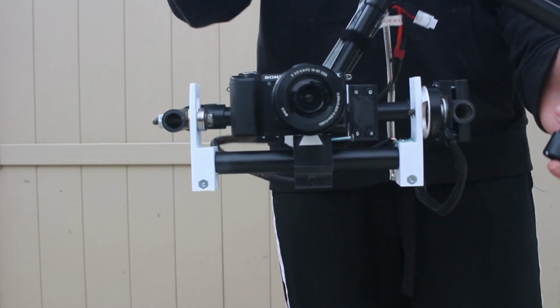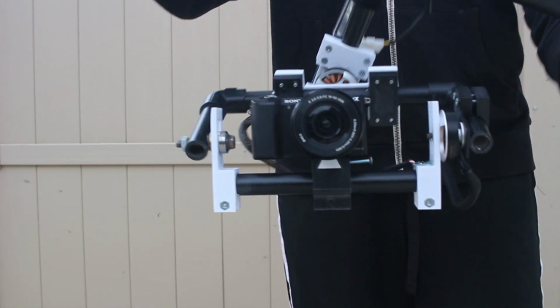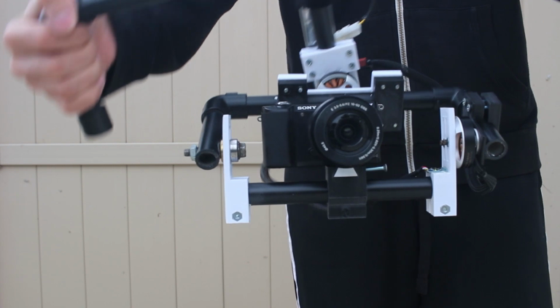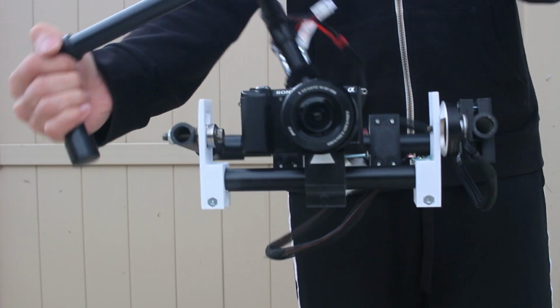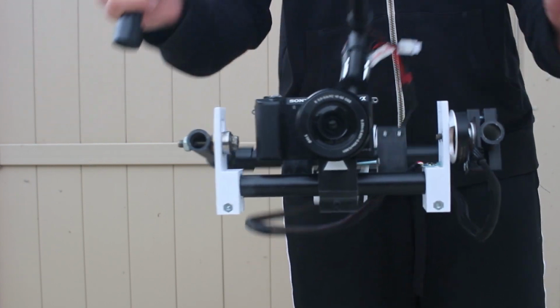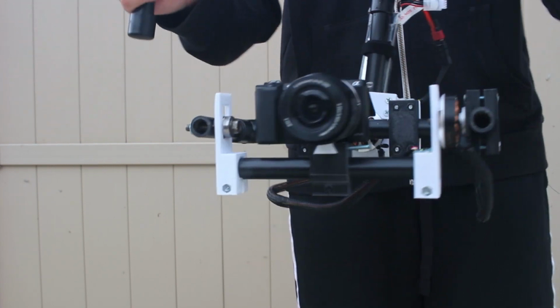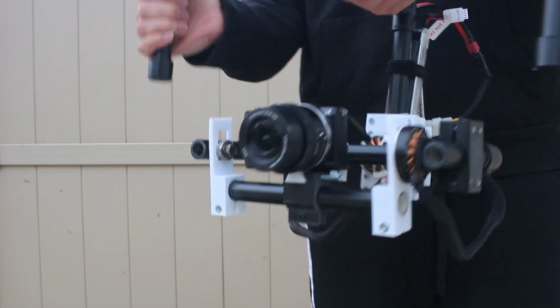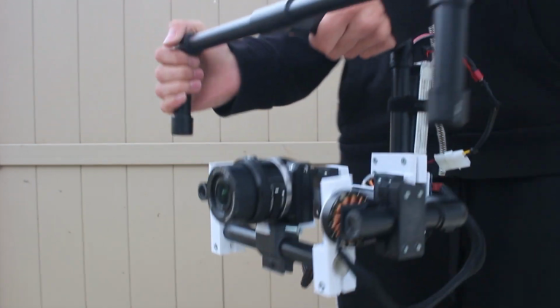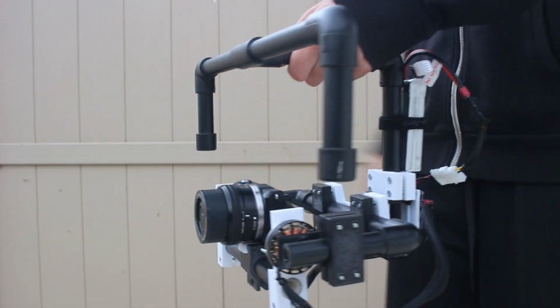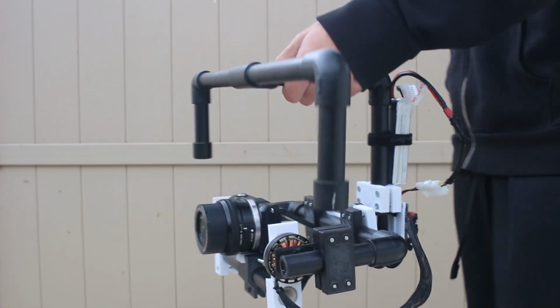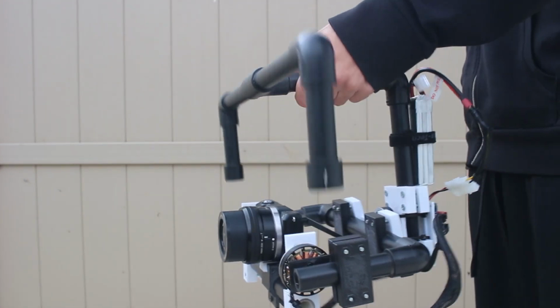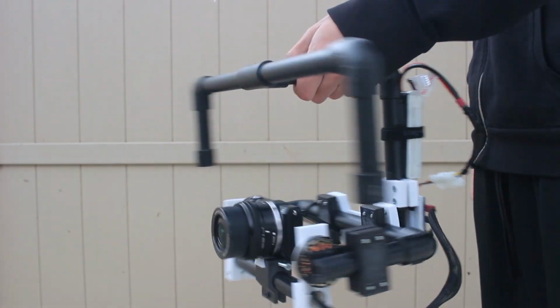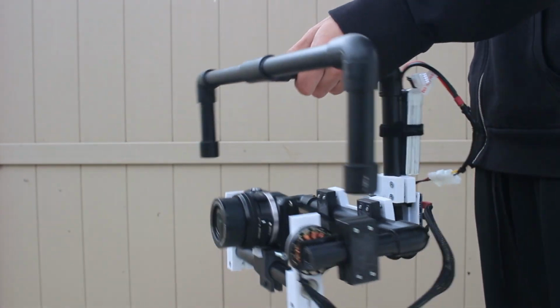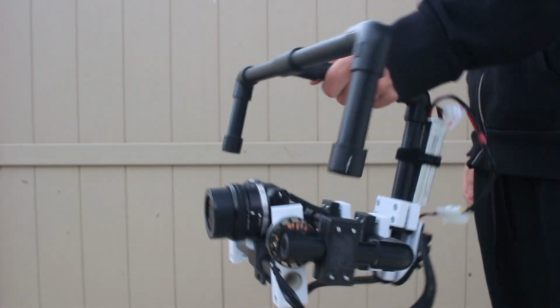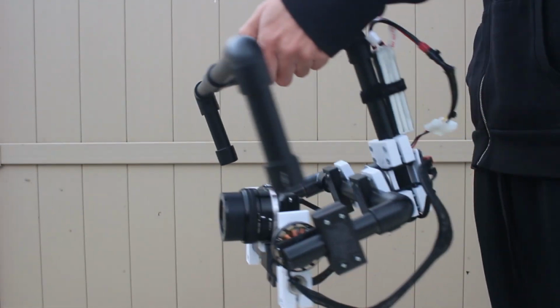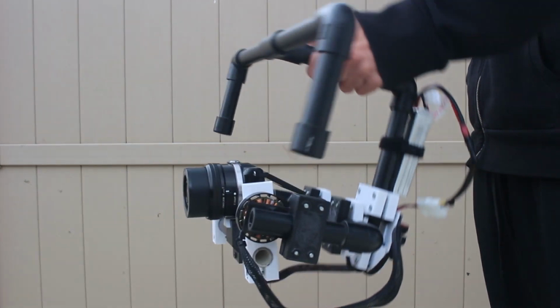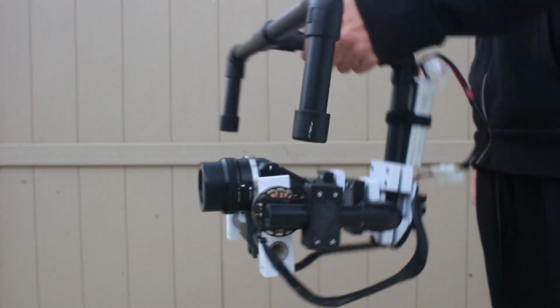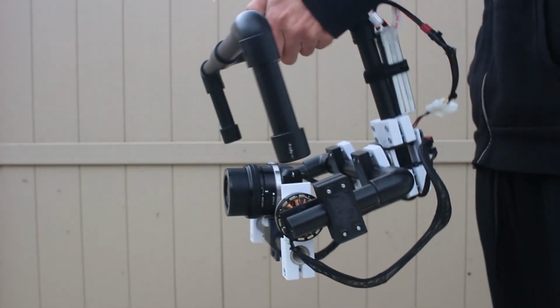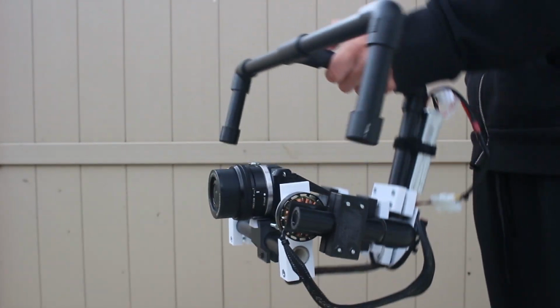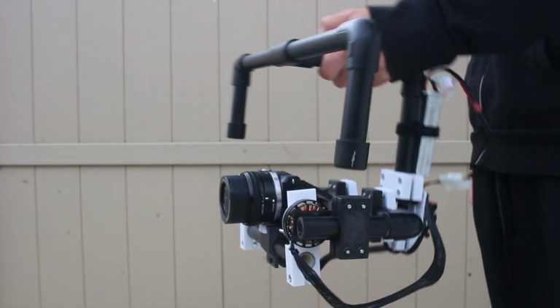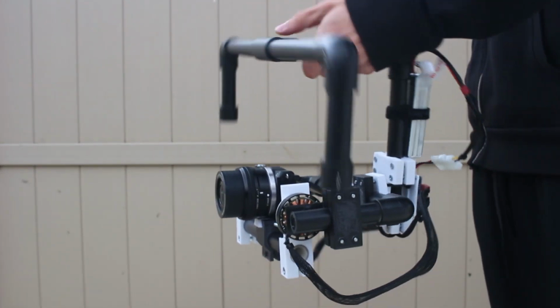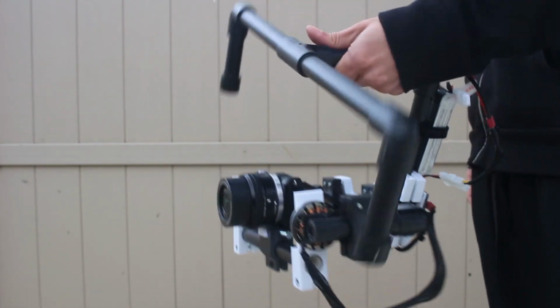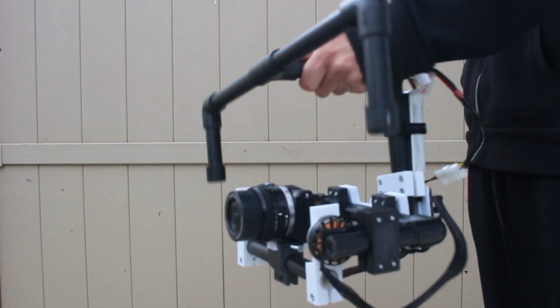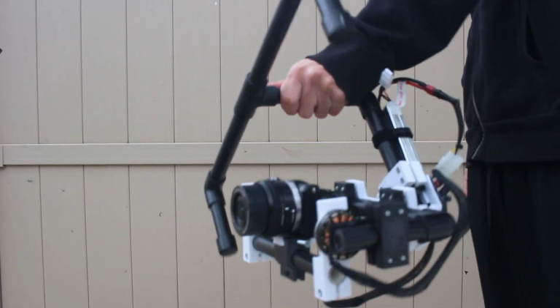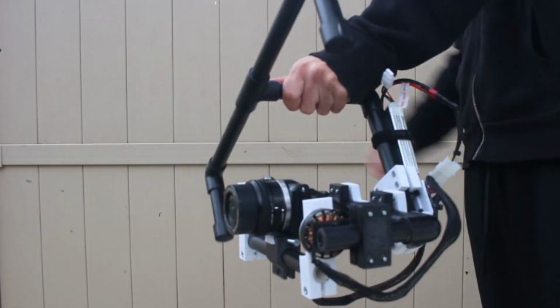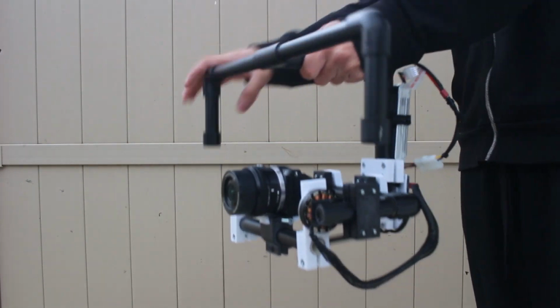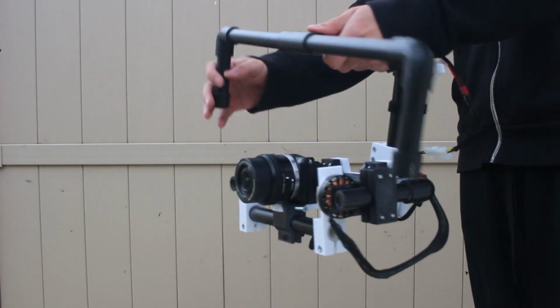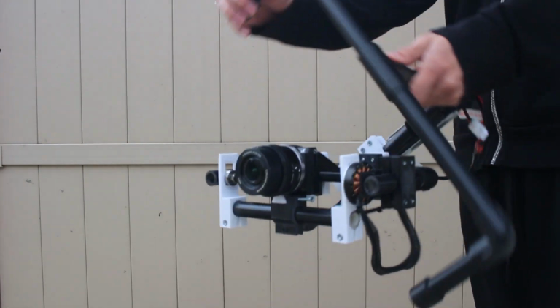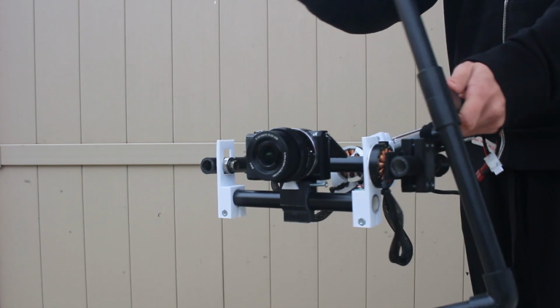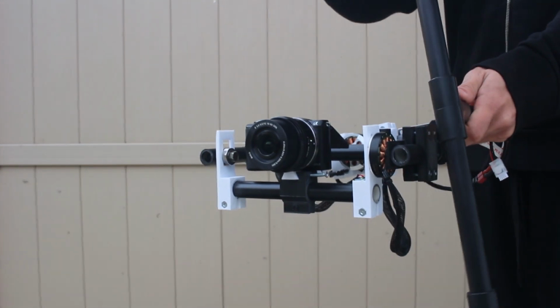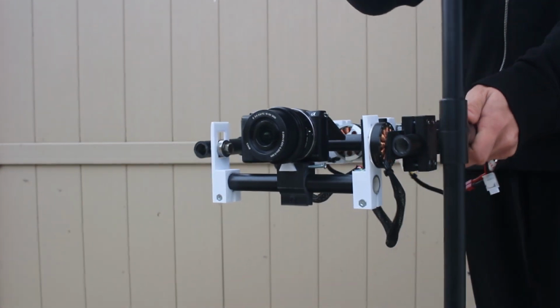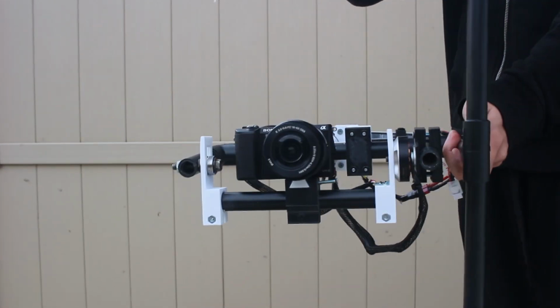Made of half-inch PVC, it's only two-axis. I have plans for three-axis in the future. Right now it's only got the roll and the pitch axes, where the third axis would compensate for the yaw, which is basically turning left and right.